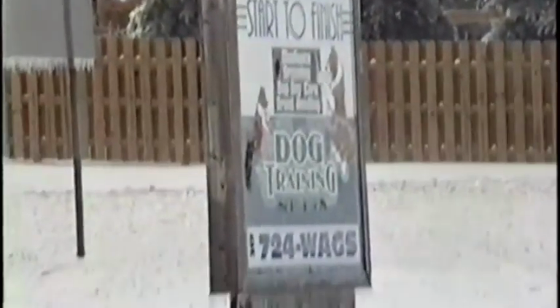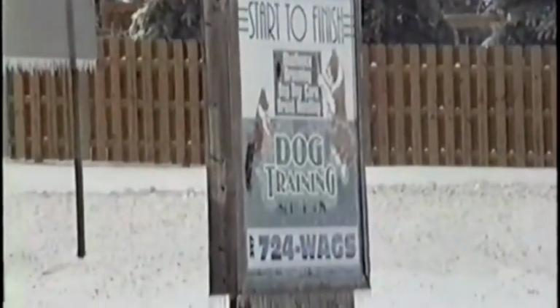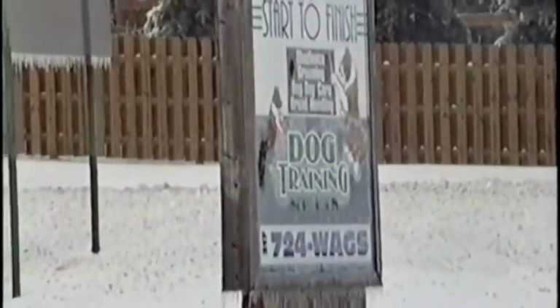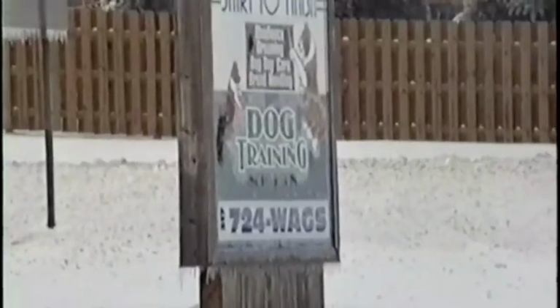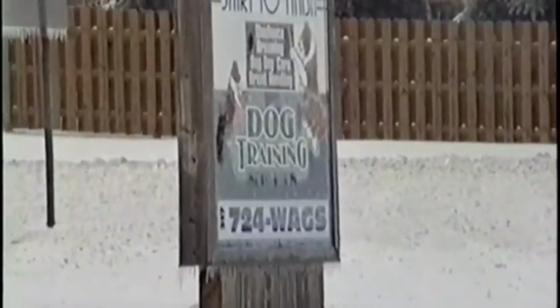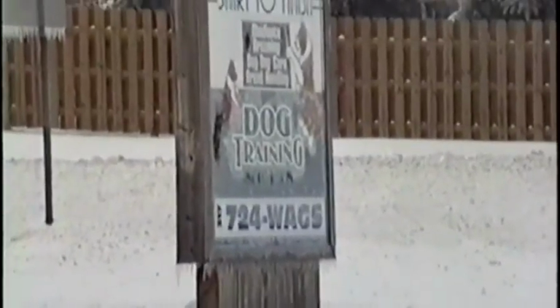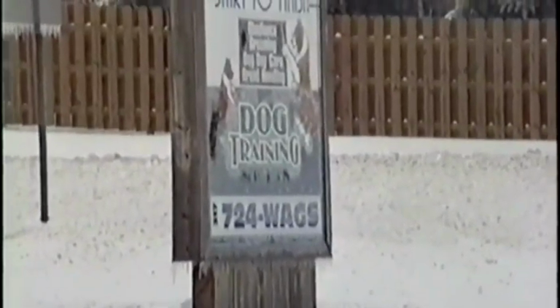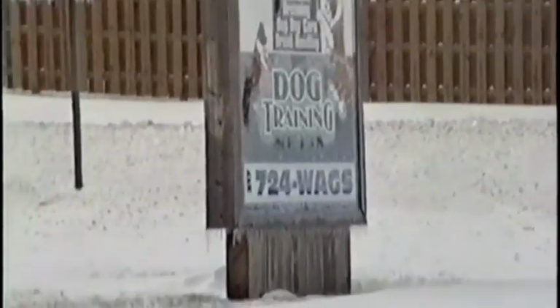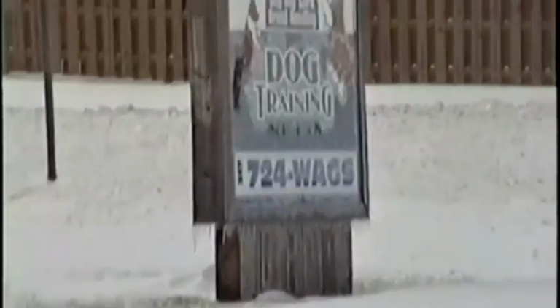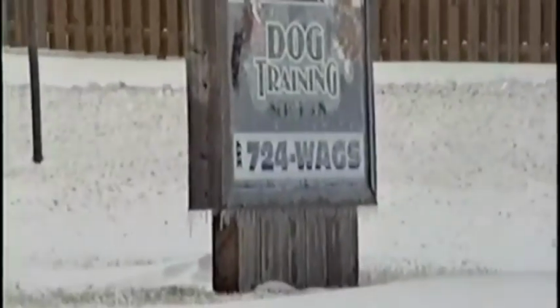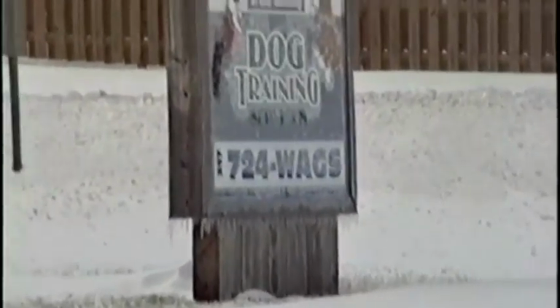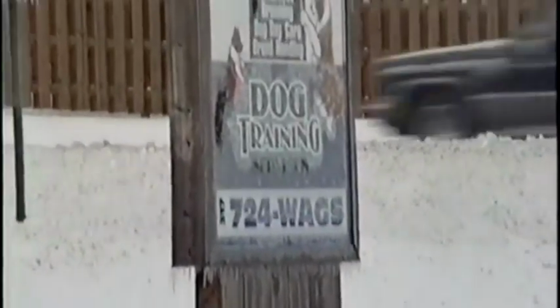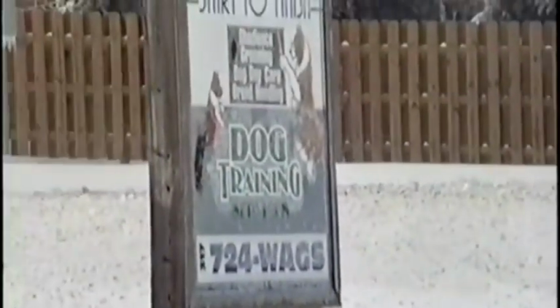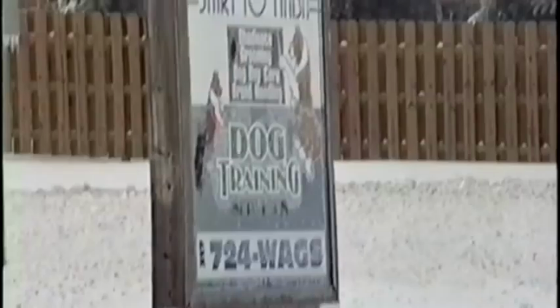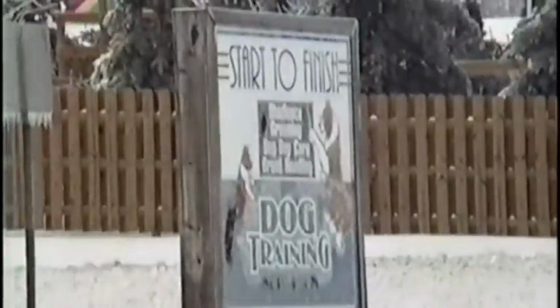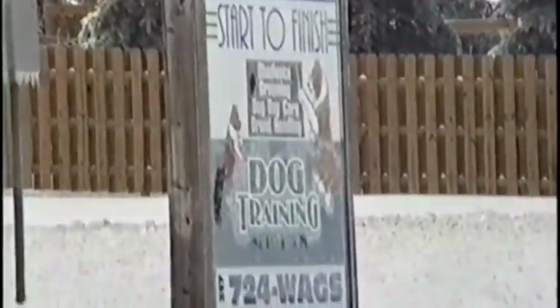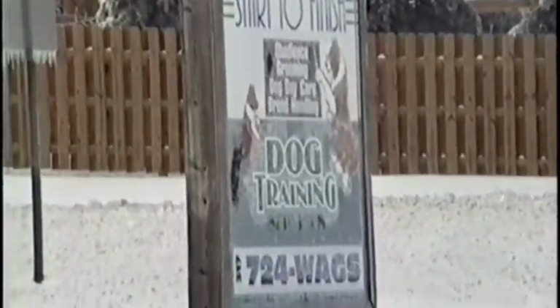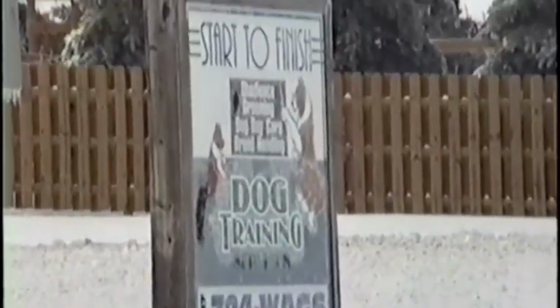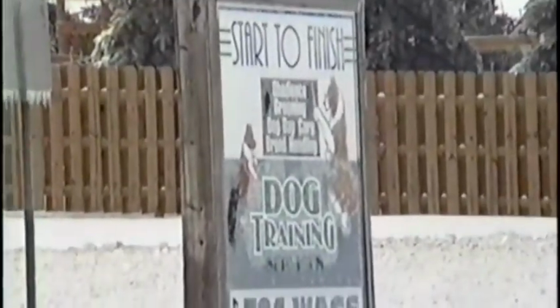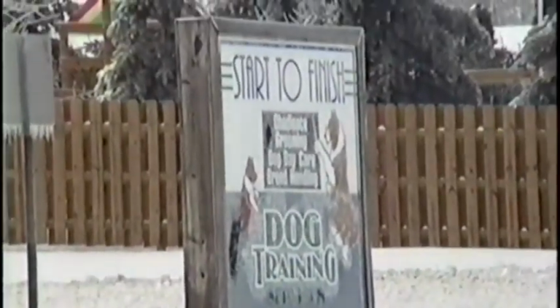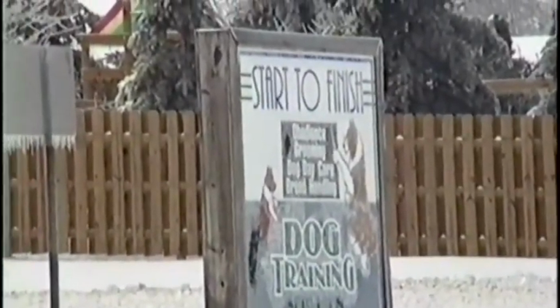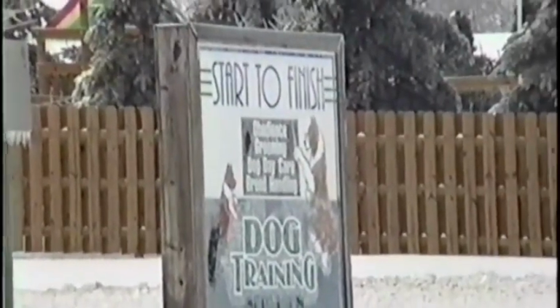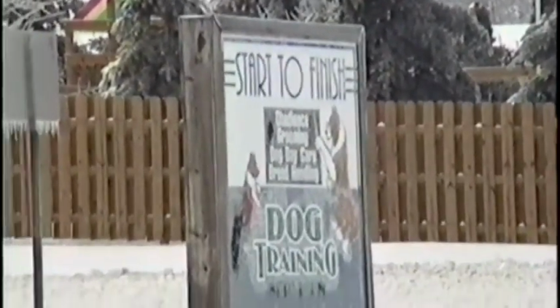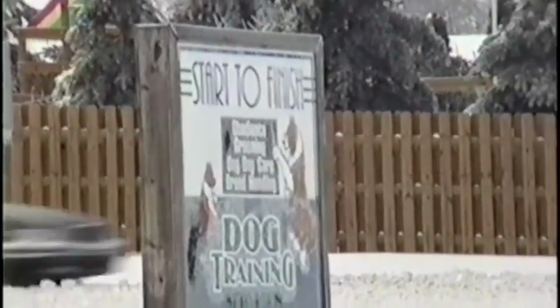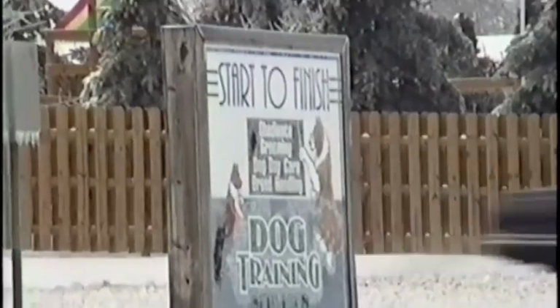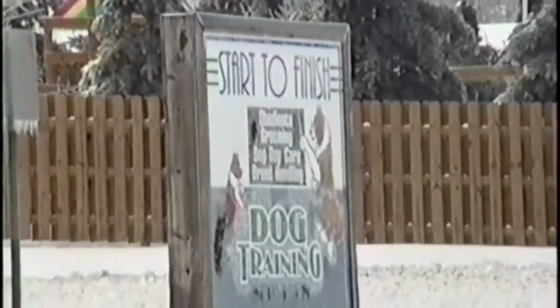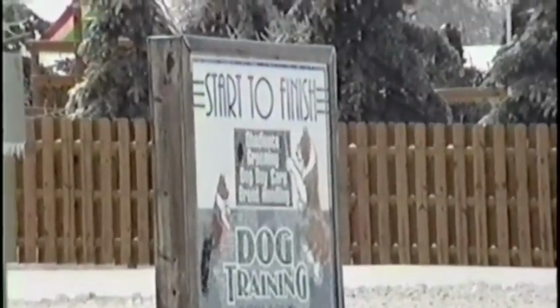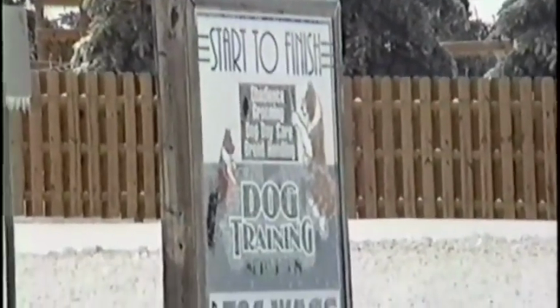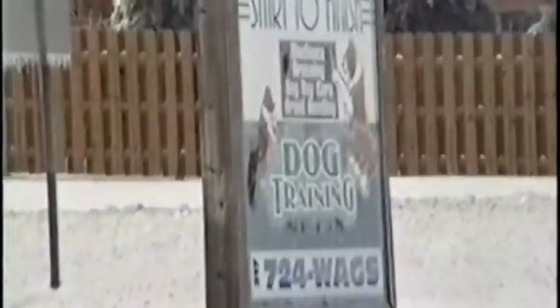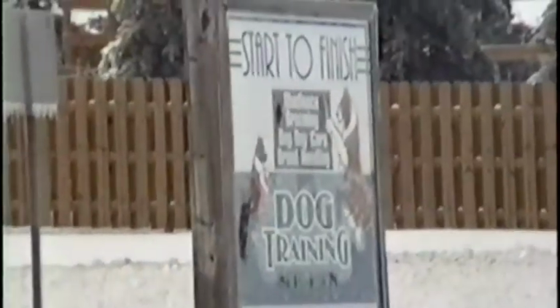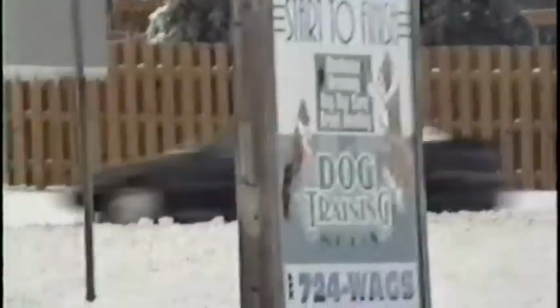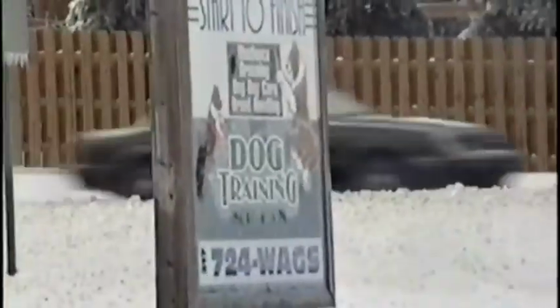Start to finish dog training services — our phone number is 724 WAGS. The sign says obedience, grooming, doggy daycare, and breed handling. That's our sign; it says it on both sides.